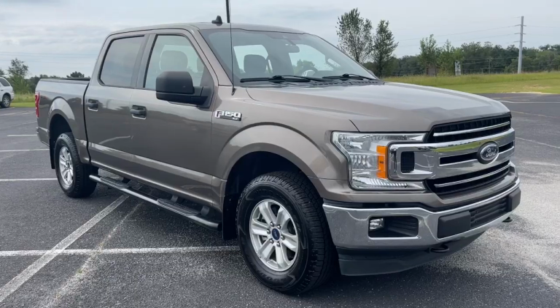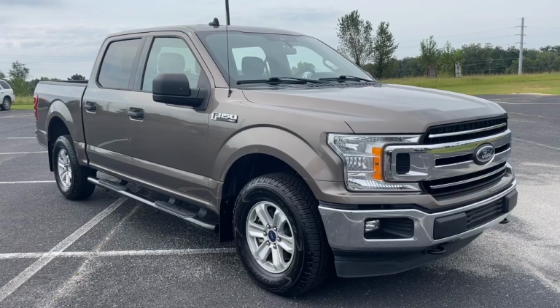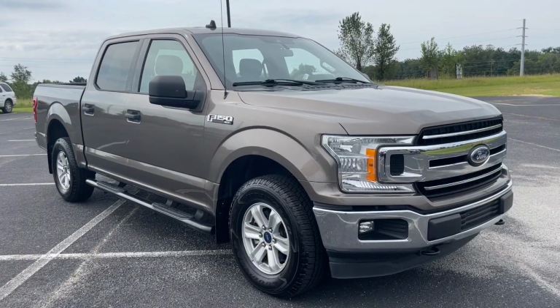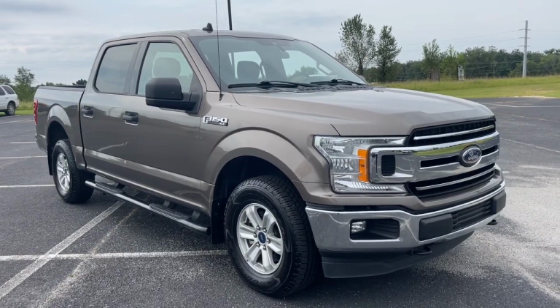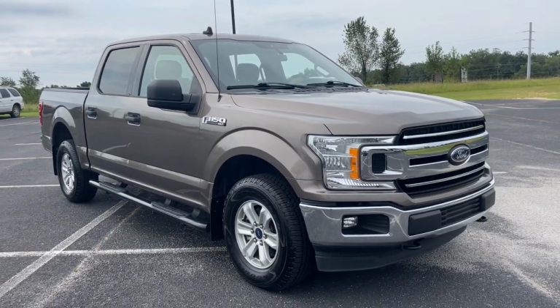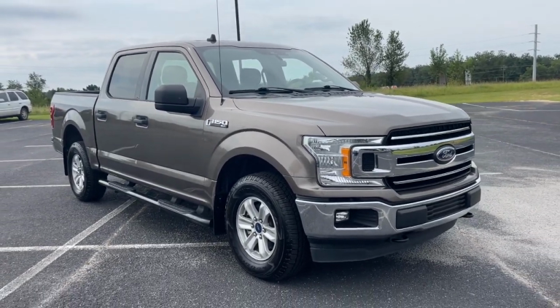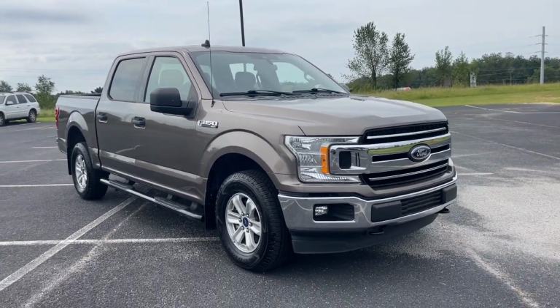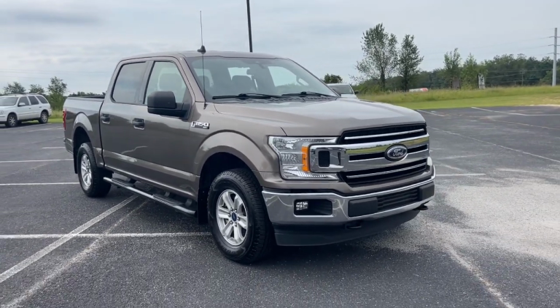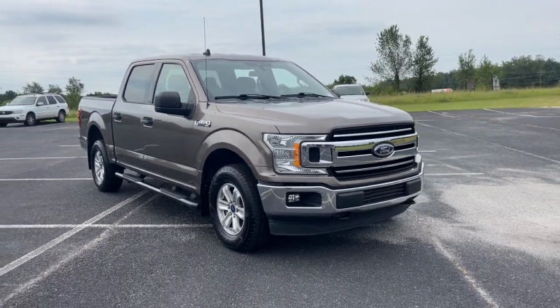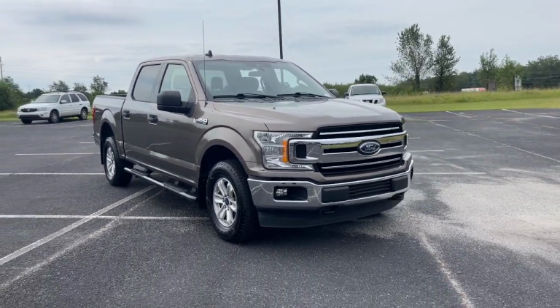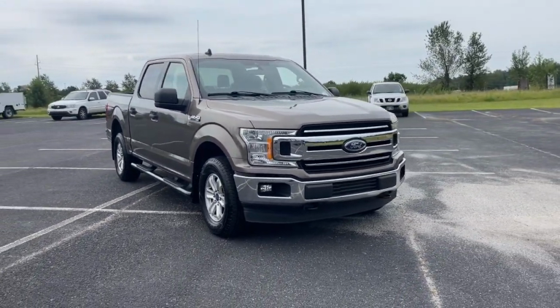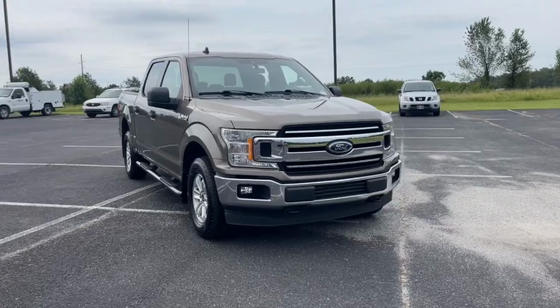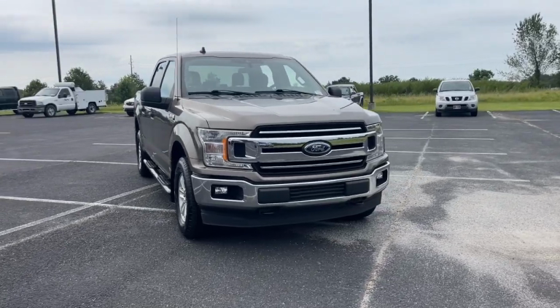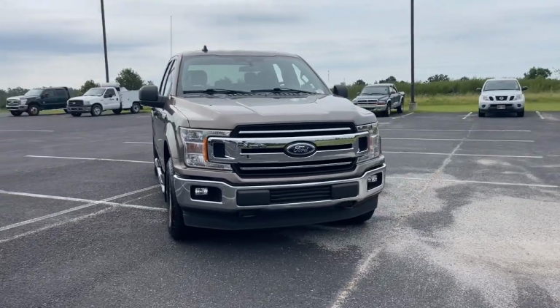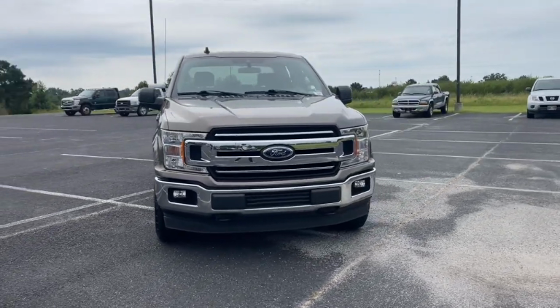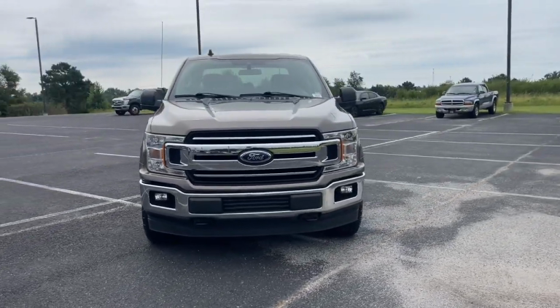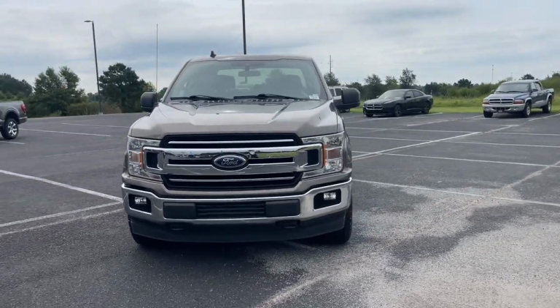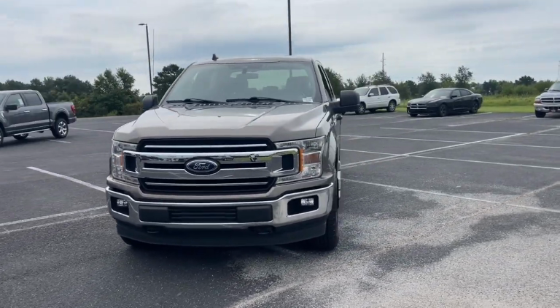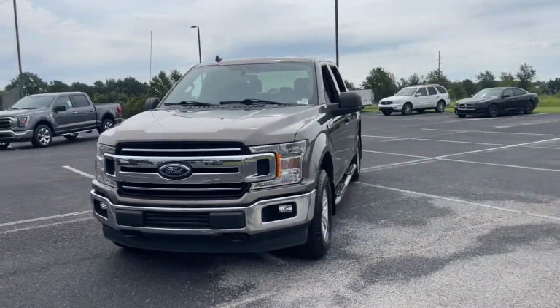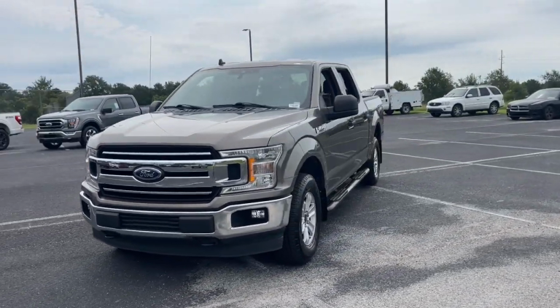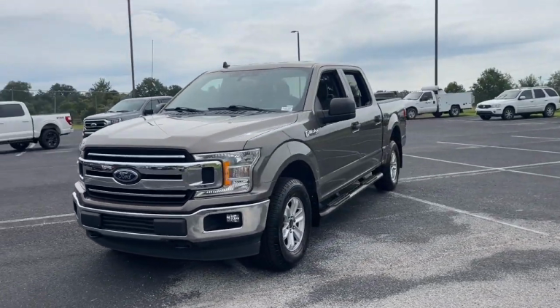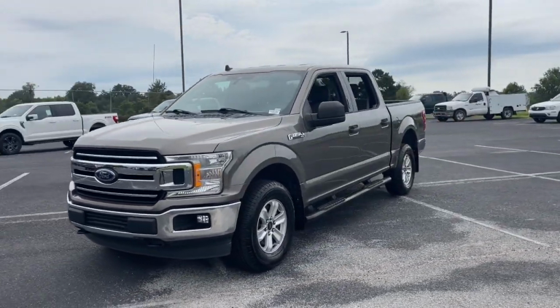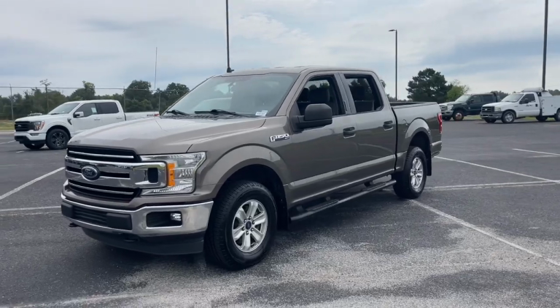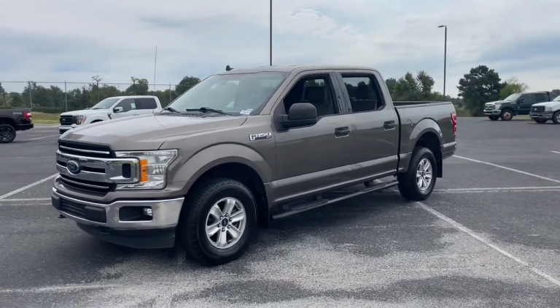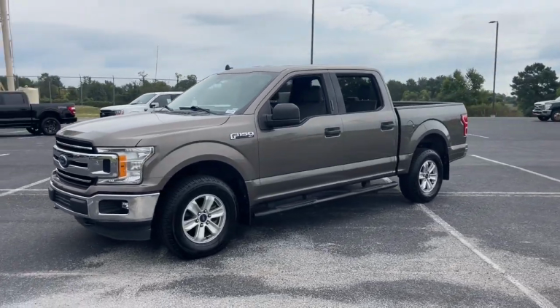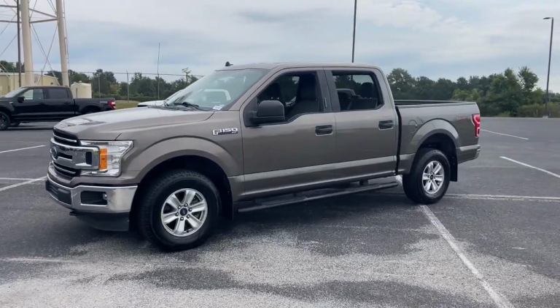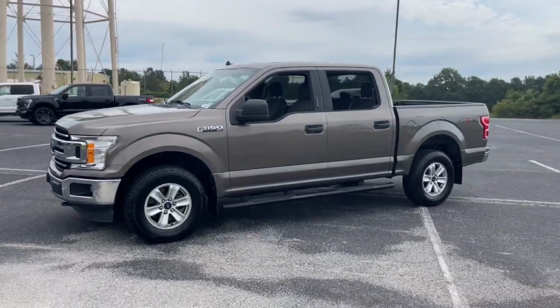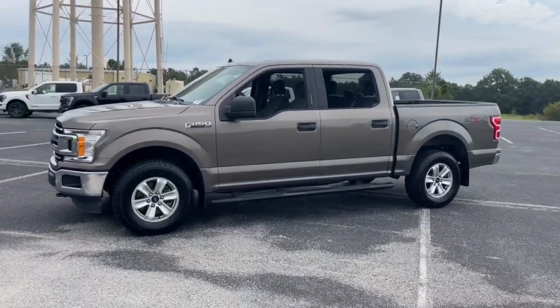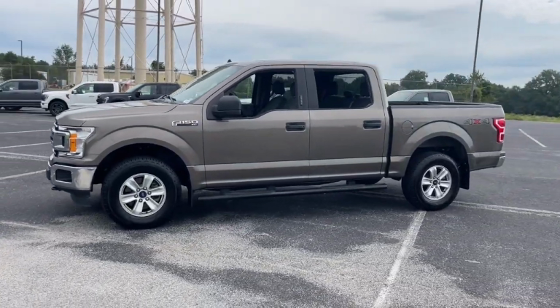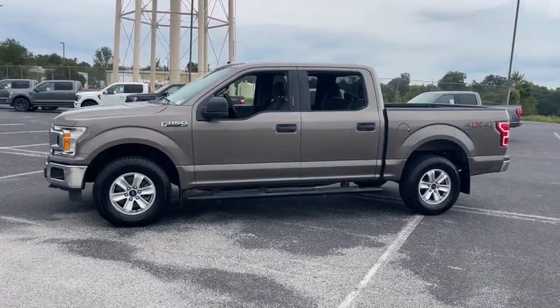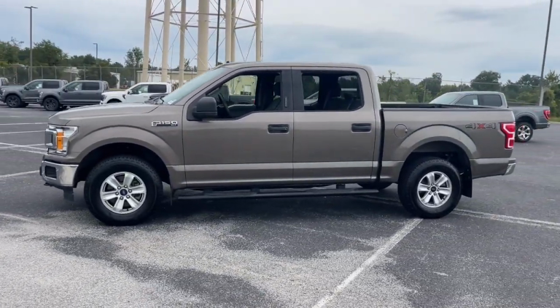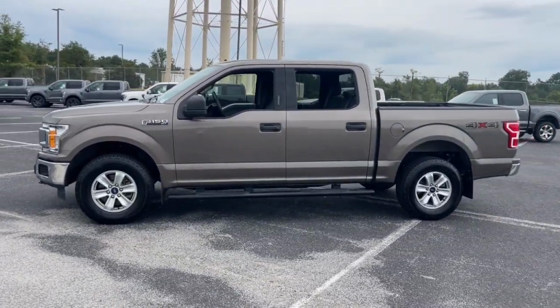You just found the 2019 Ford F-150. This vehicle is an outstanding buy, with fewer than 90,000 miles on the odometer. This rugged F-150 is ready for work, off-roading, or a little R&R.